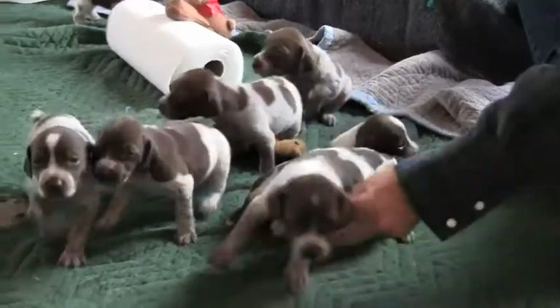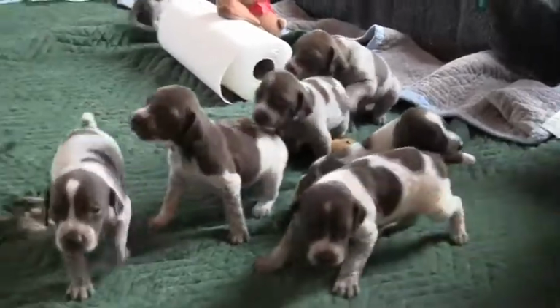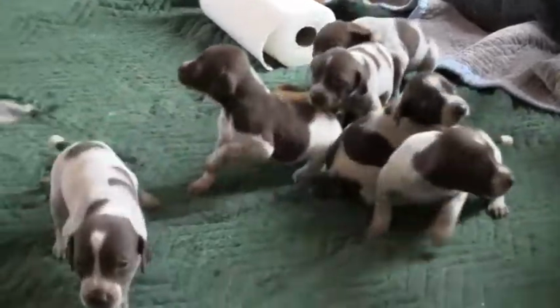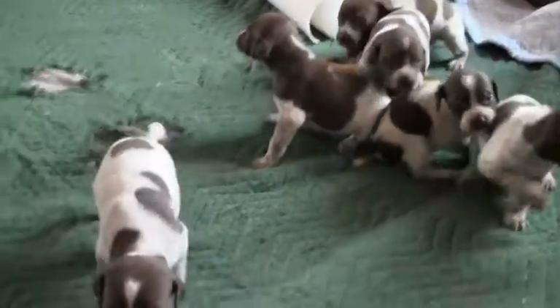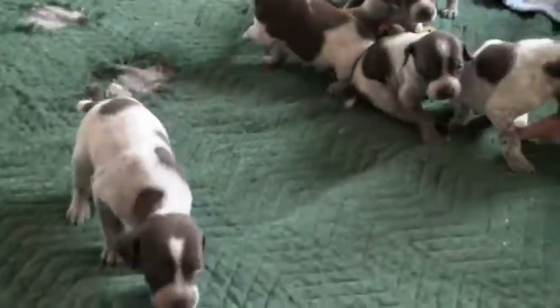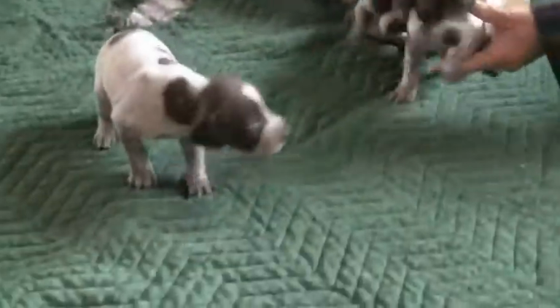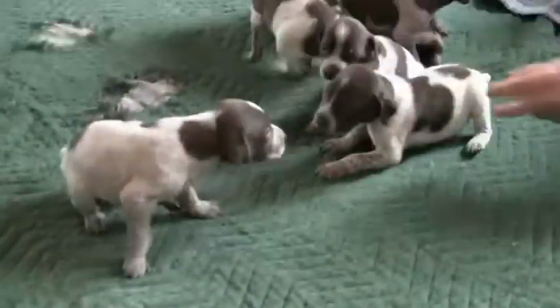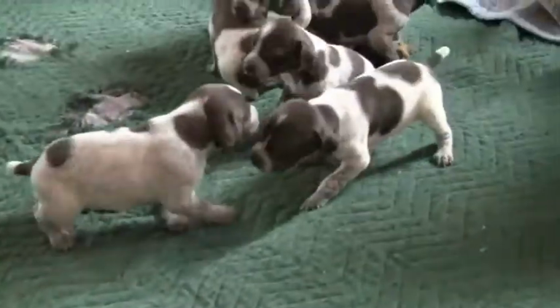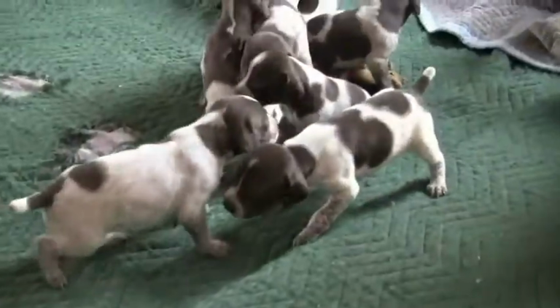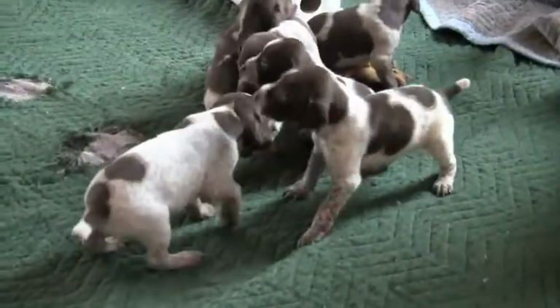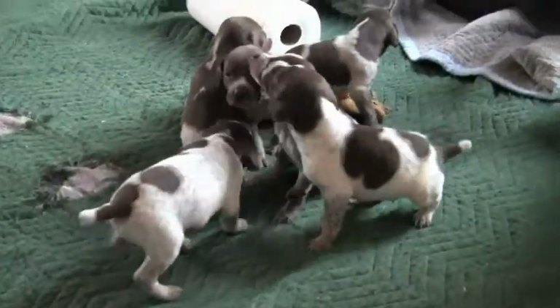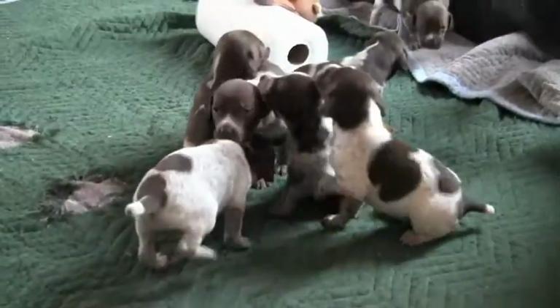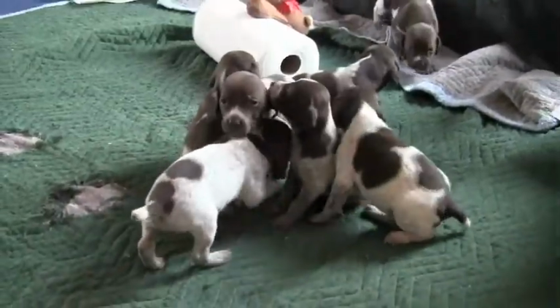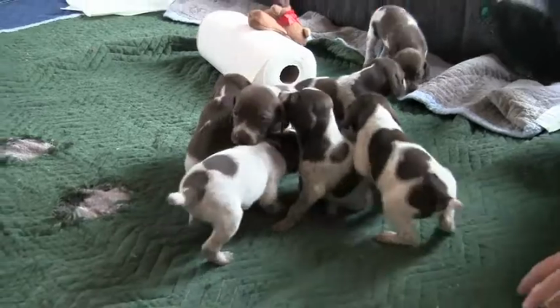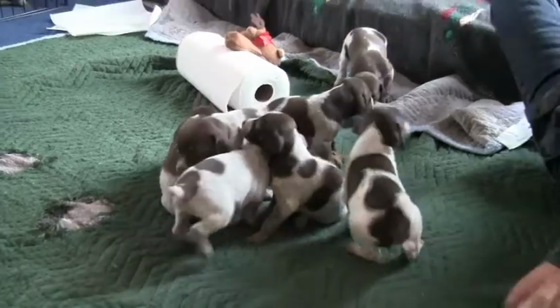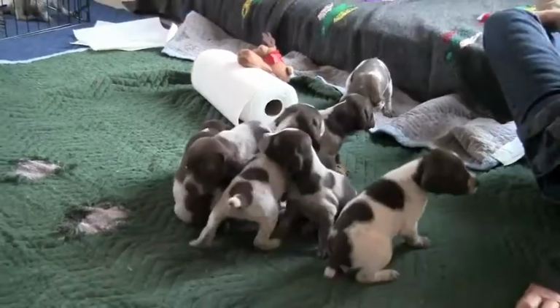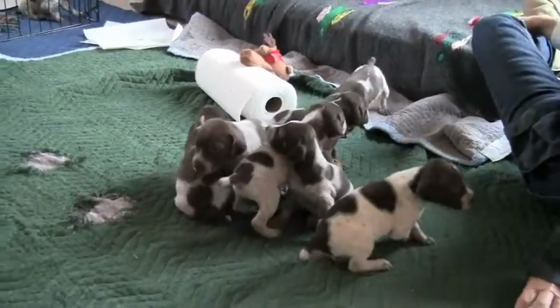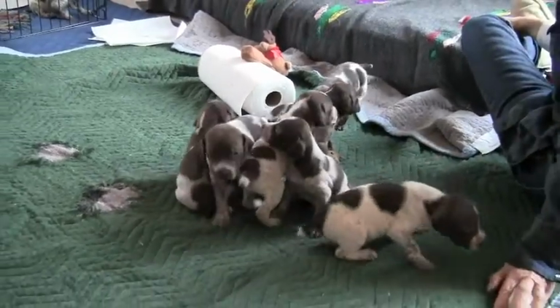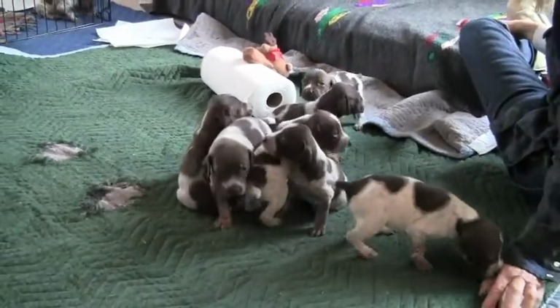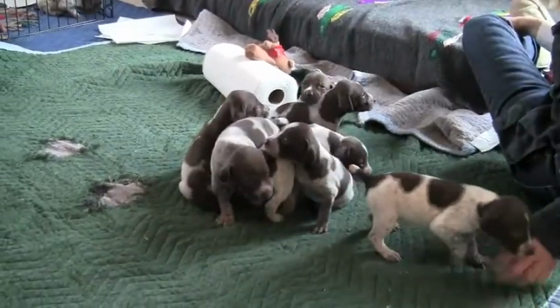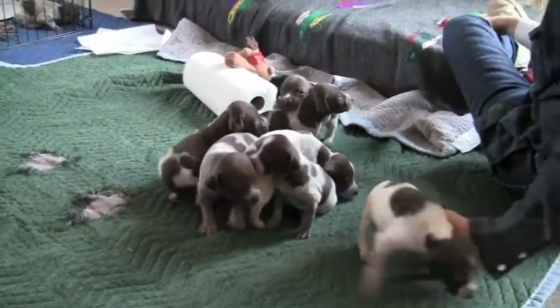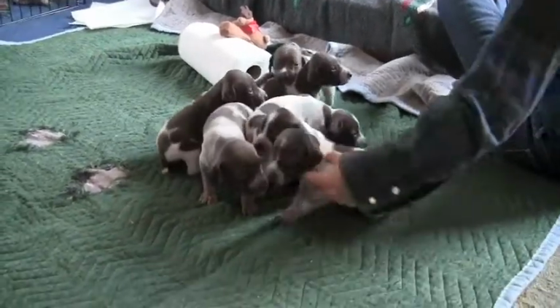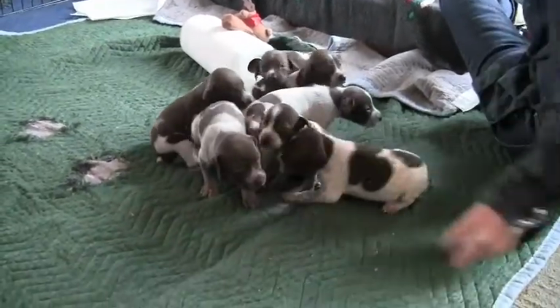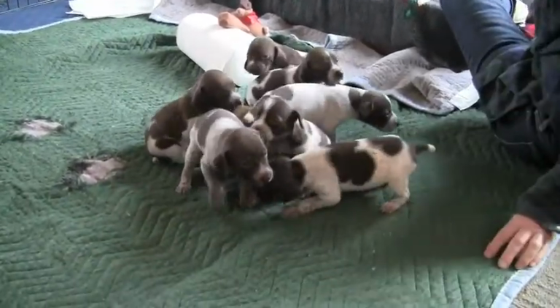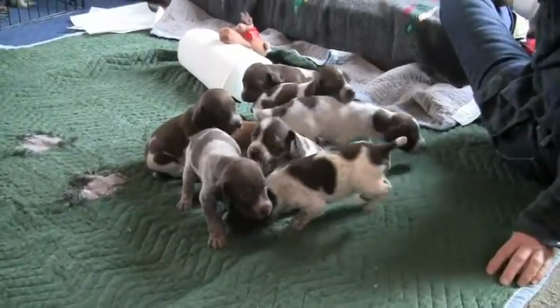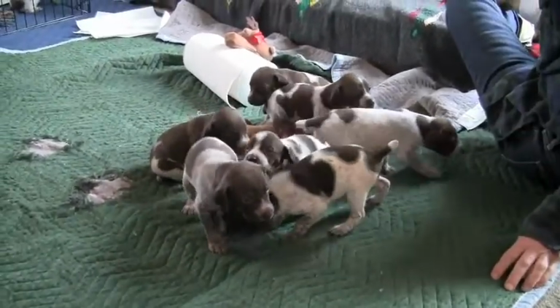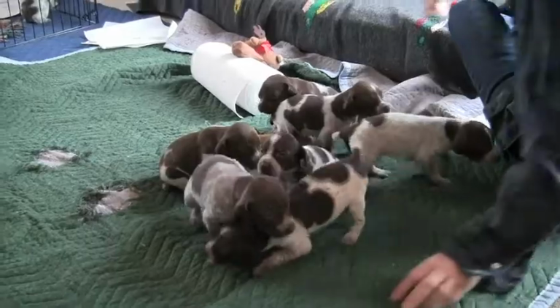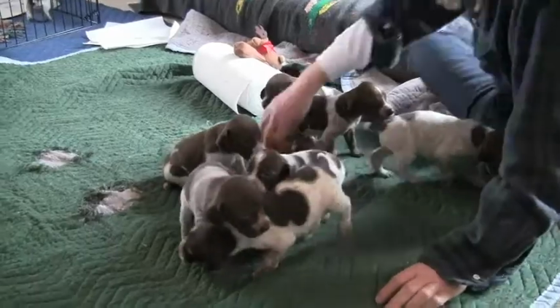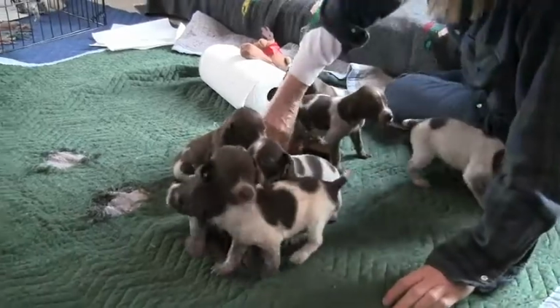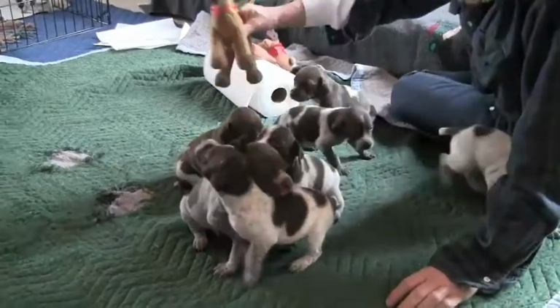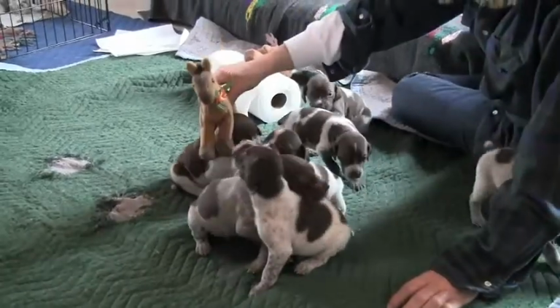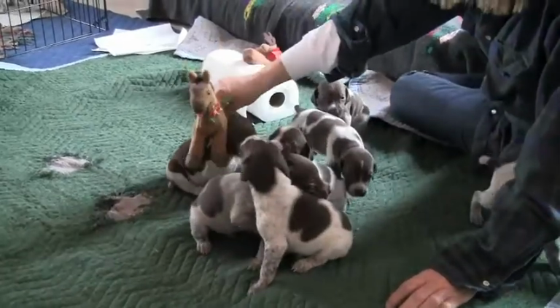They're on the move now — they're just getting their legs. These puppies were born on Thanksgiving Day, and they're about as big as a horse. Hey, Dad!